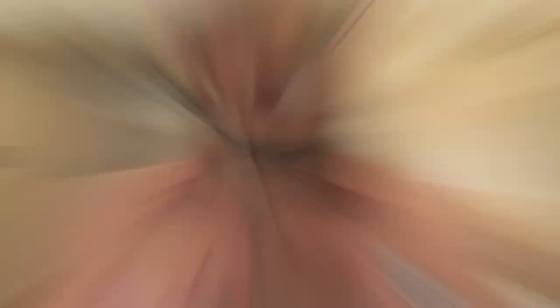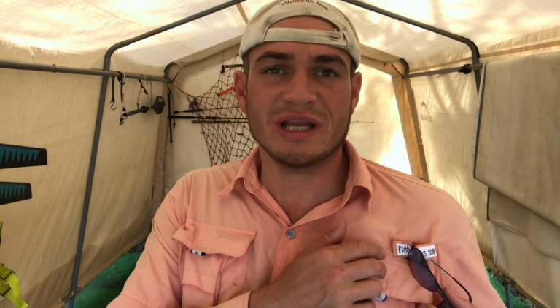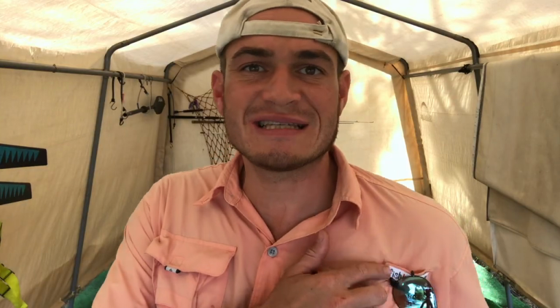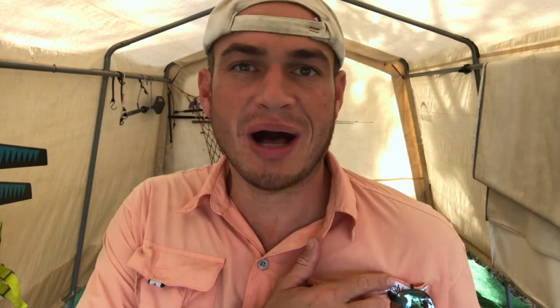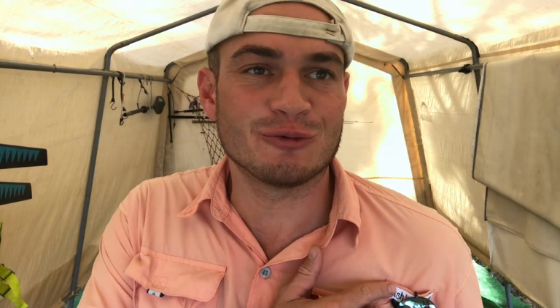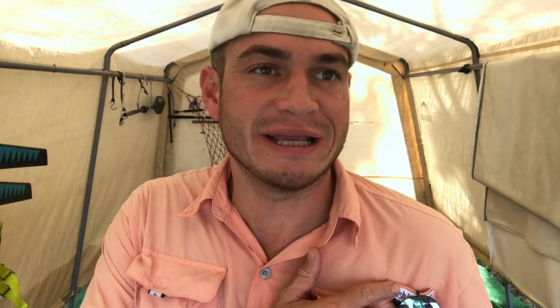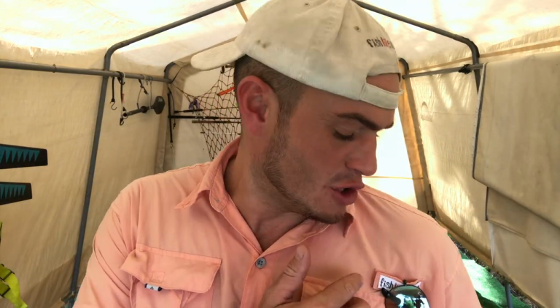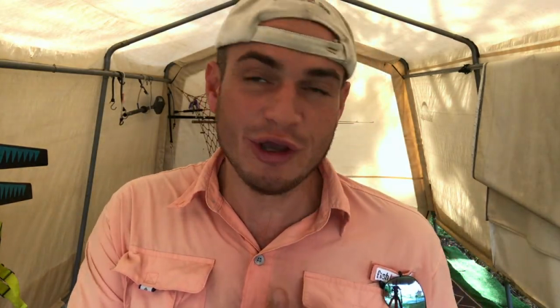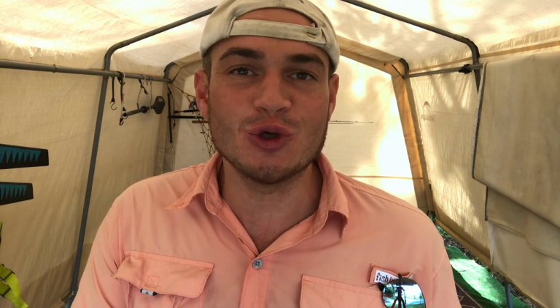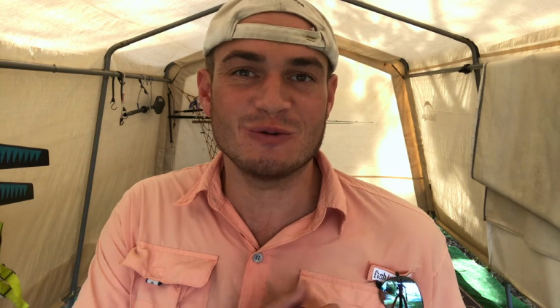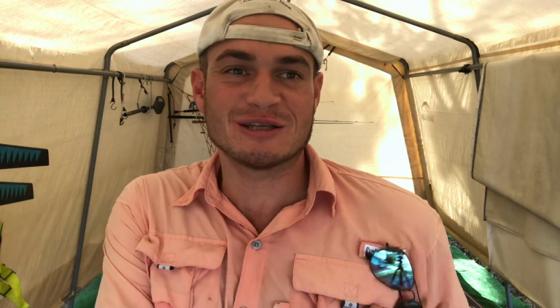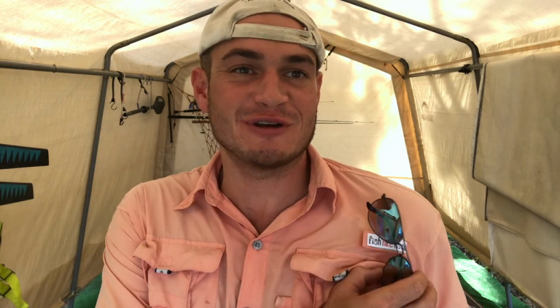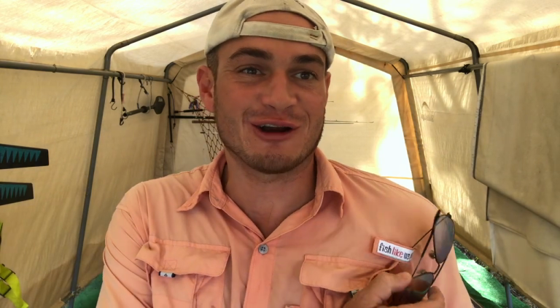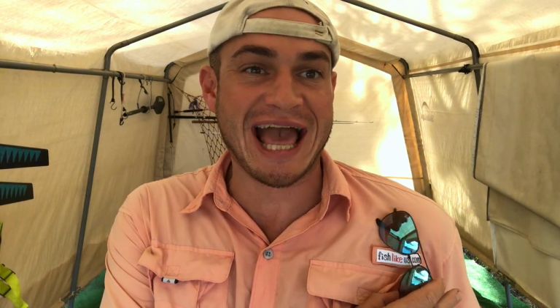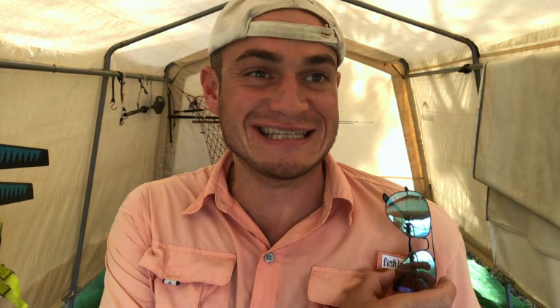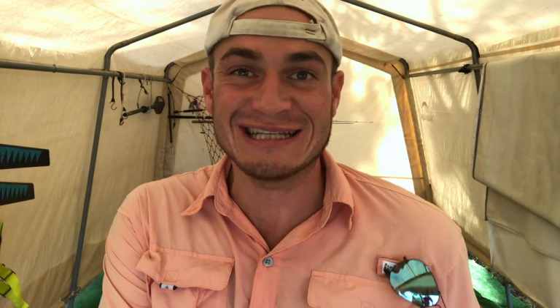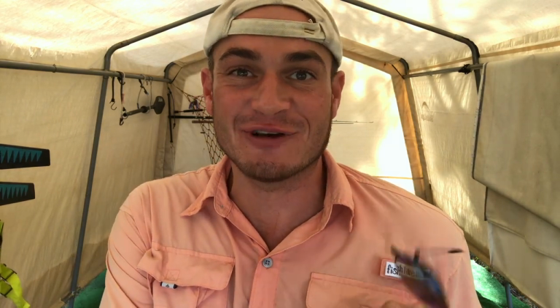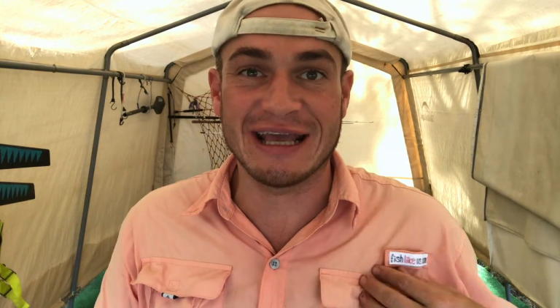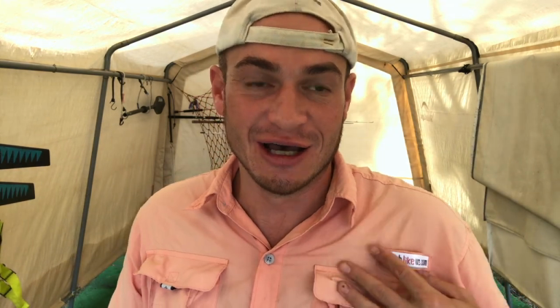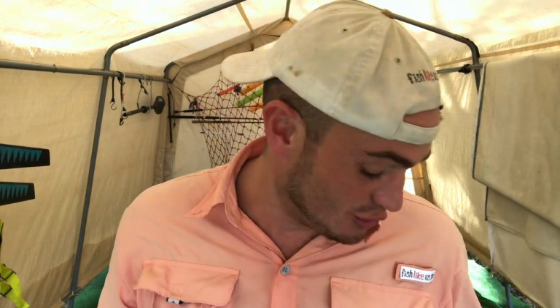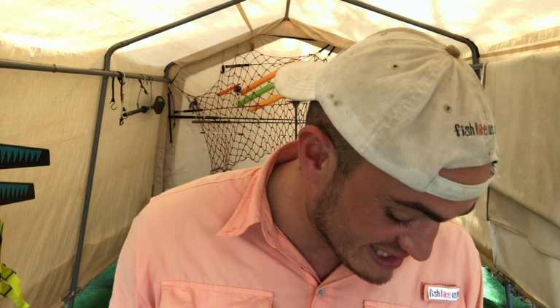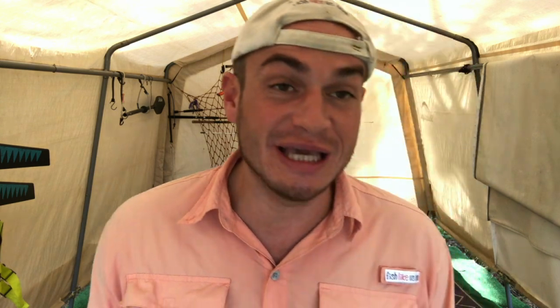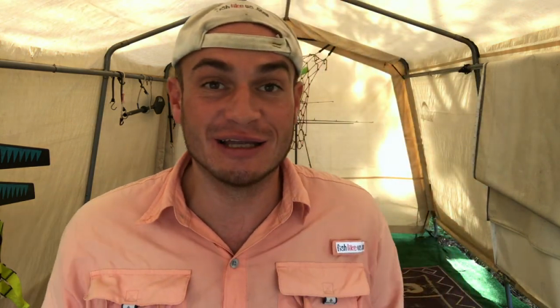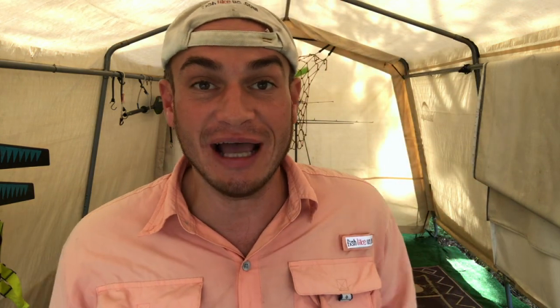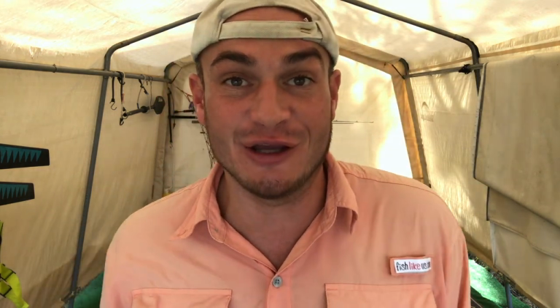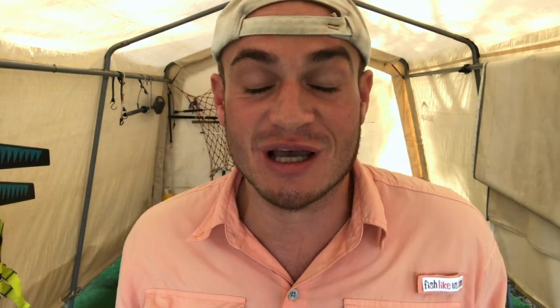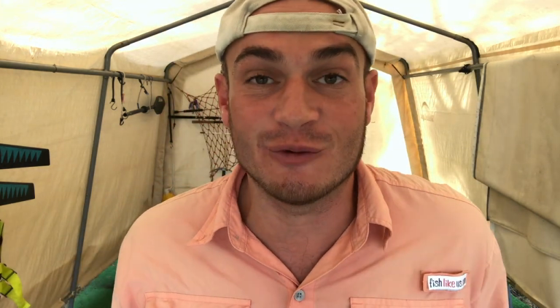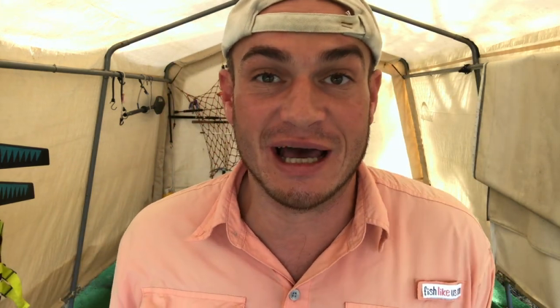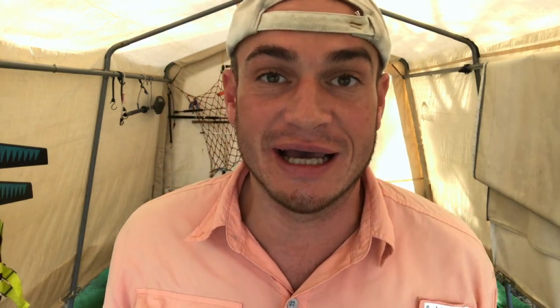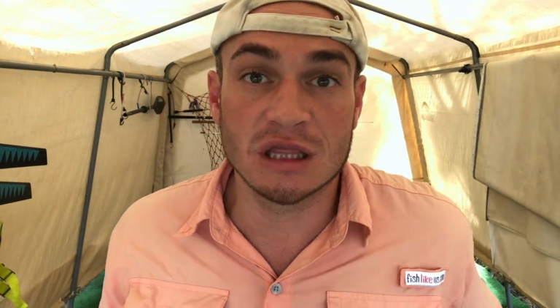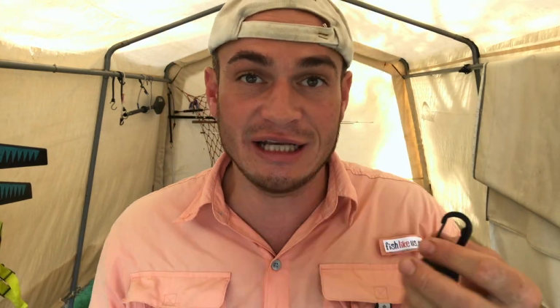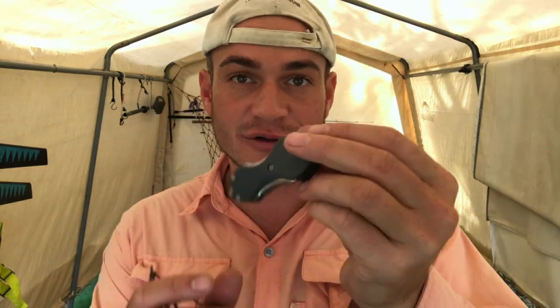So what is this little pocket right here? We all use it. Some of us hang our glasses in it. You always see me in my videos — I've always got my line cutters.